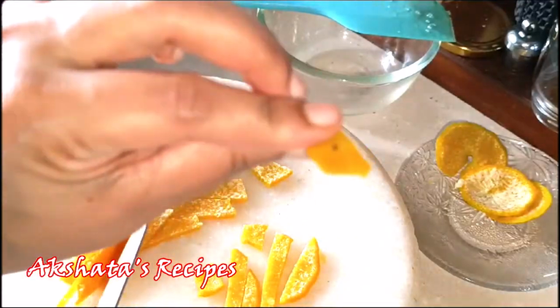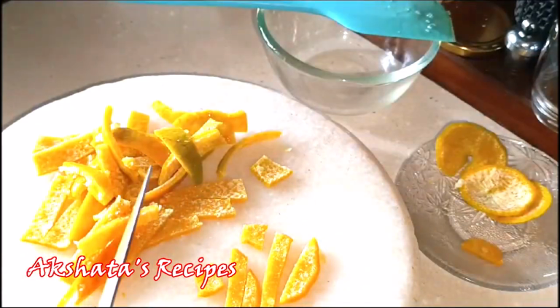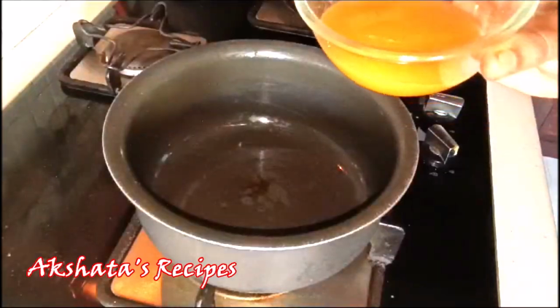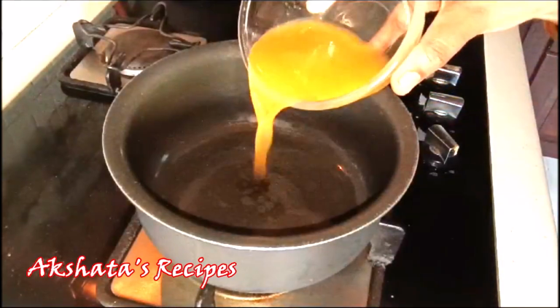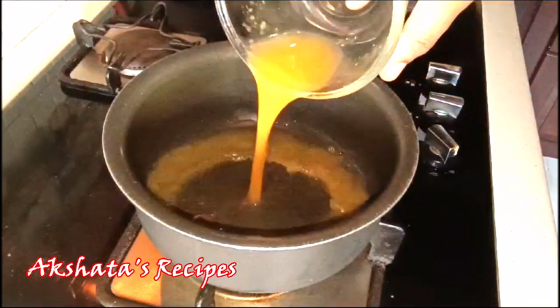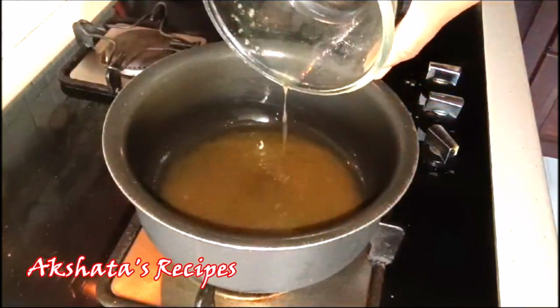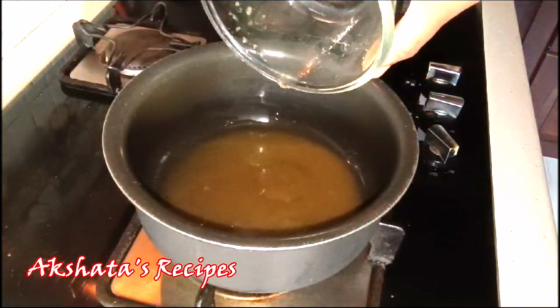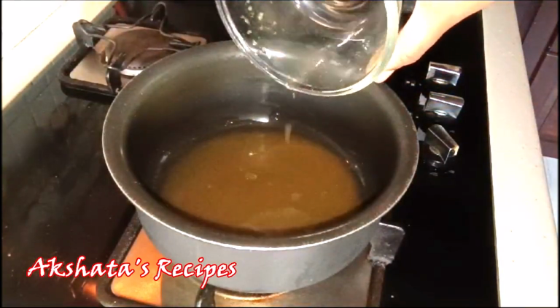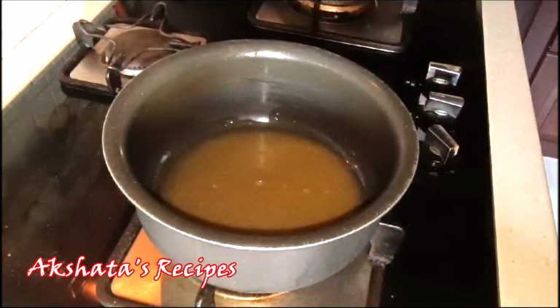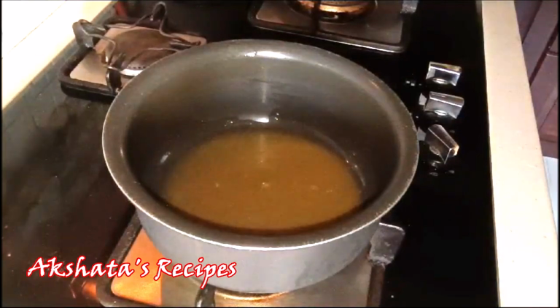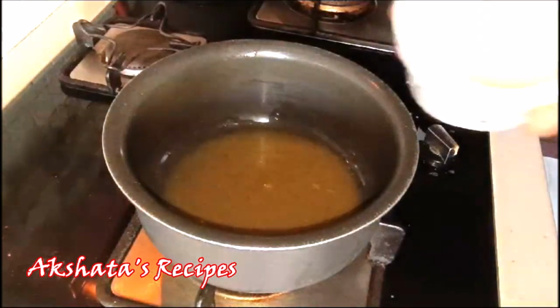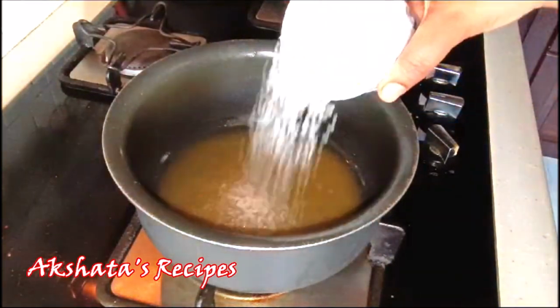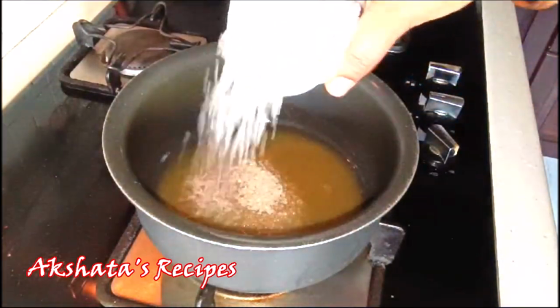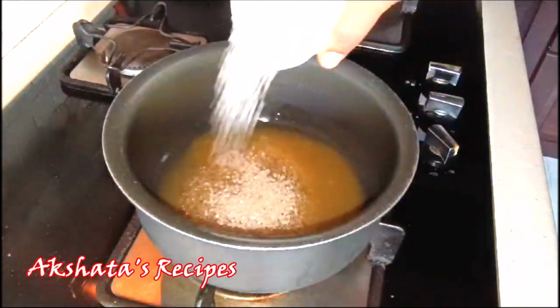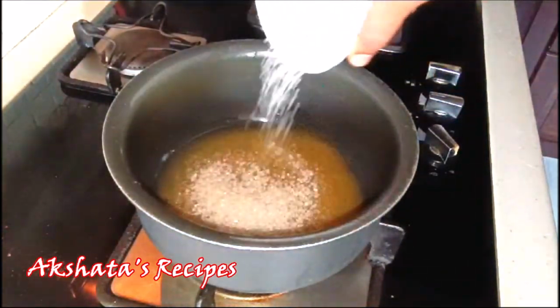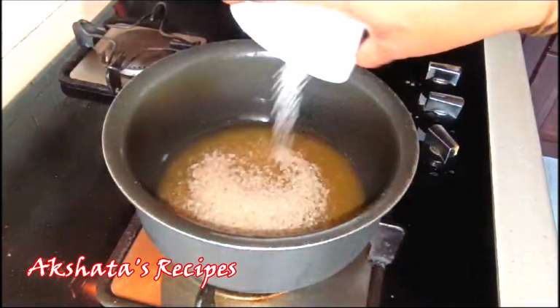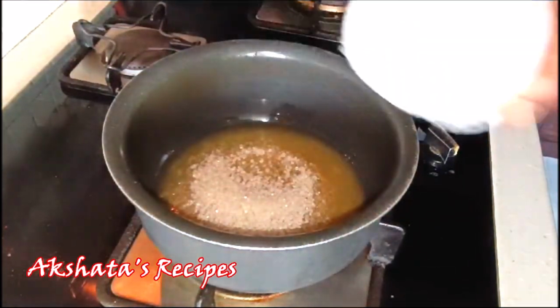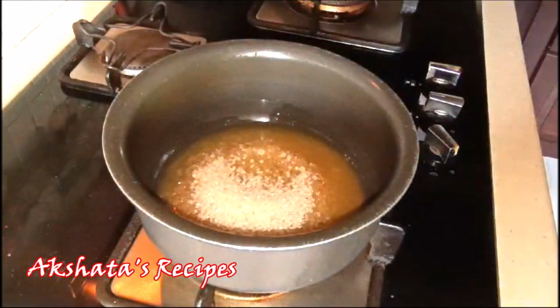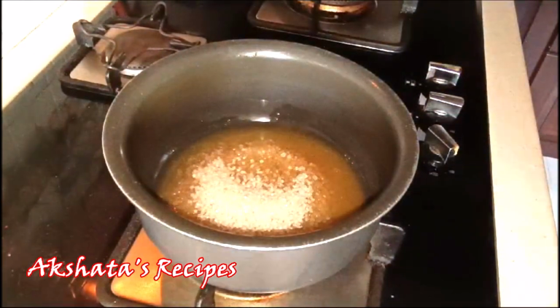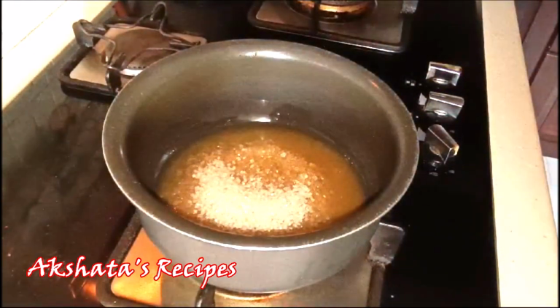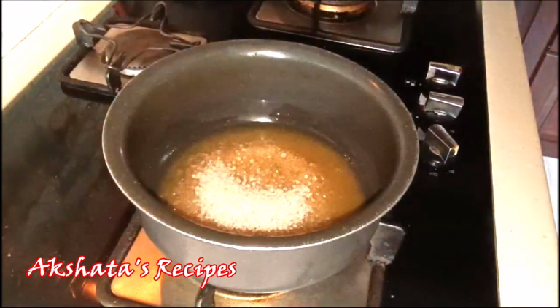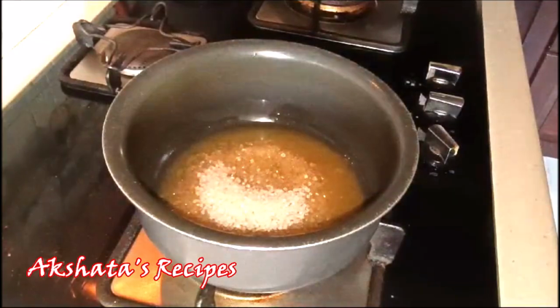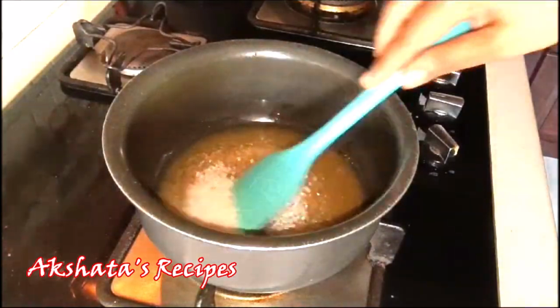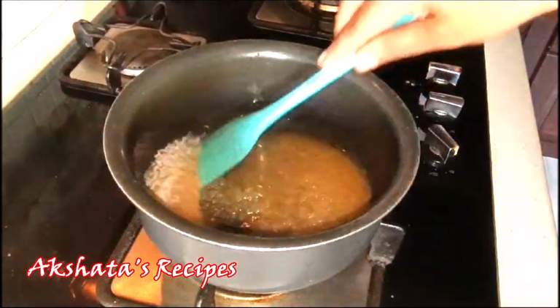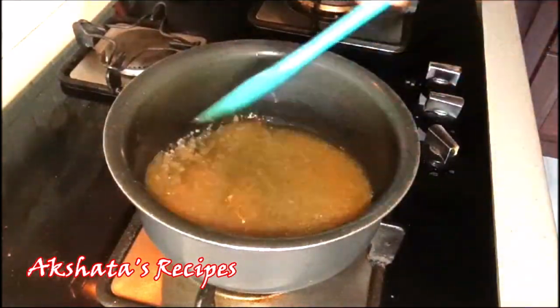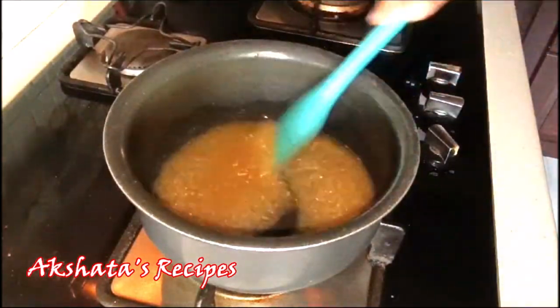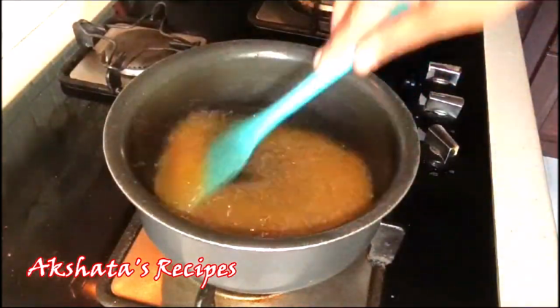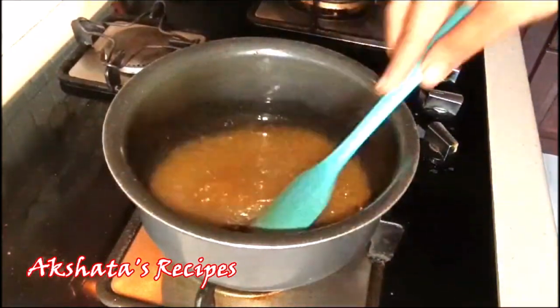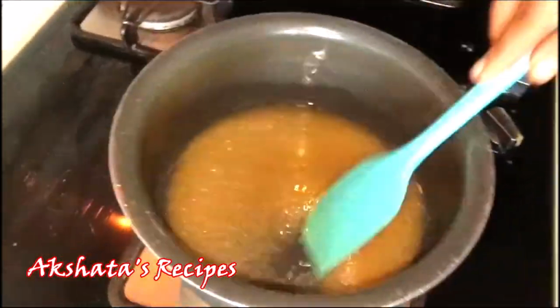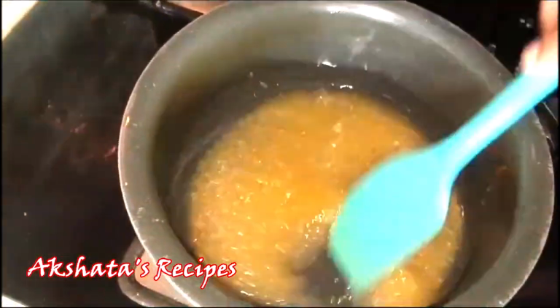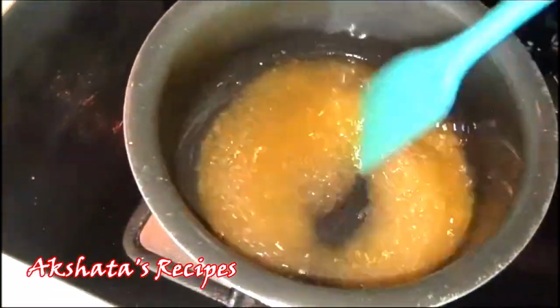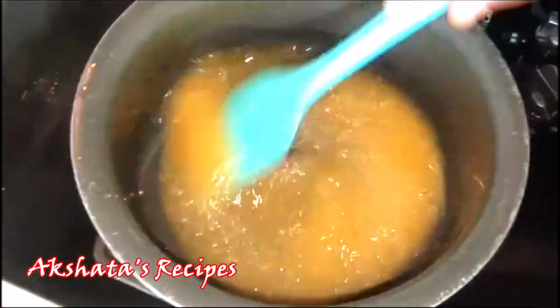Now in my pan I'm going to add the orange juice and one cup of sugar. We're going to mix this until all of the sugar dissolves, and cook it on low to medium heat until it starts to come to a boil.